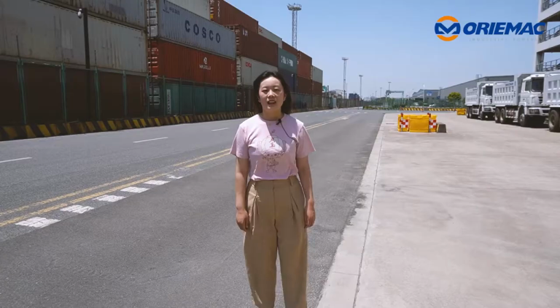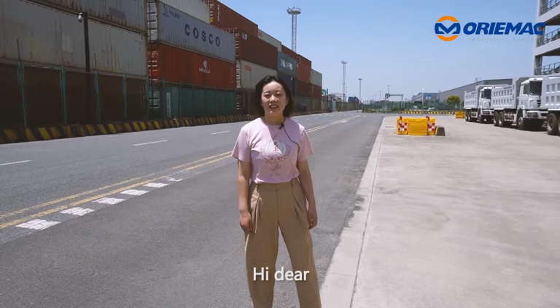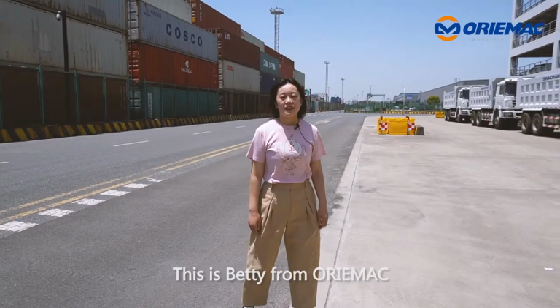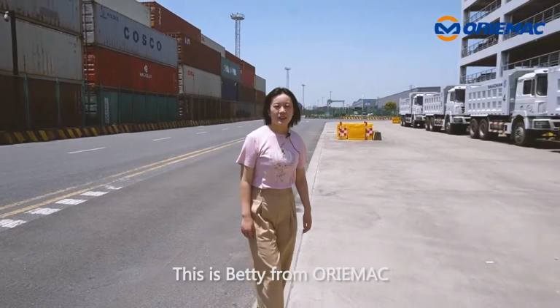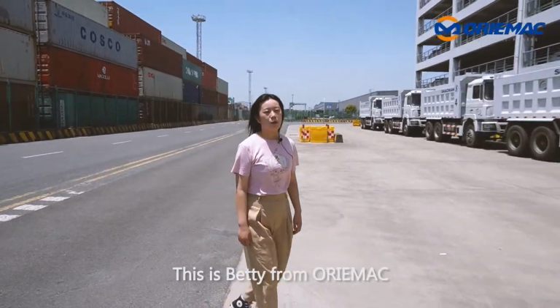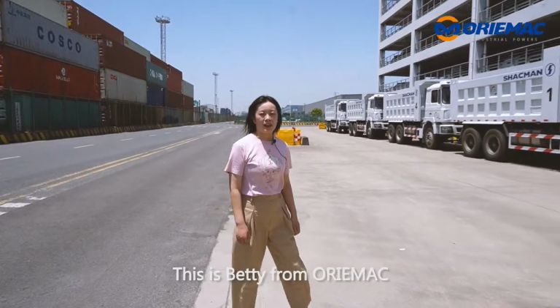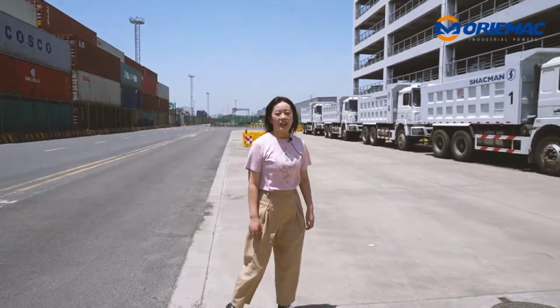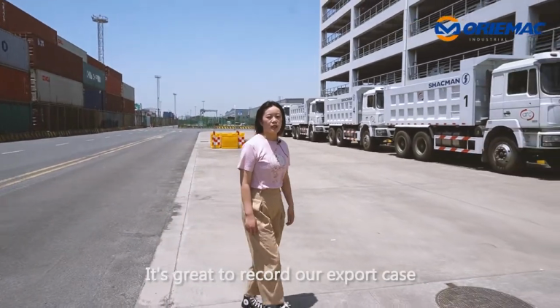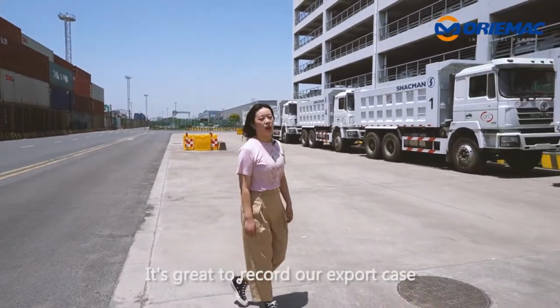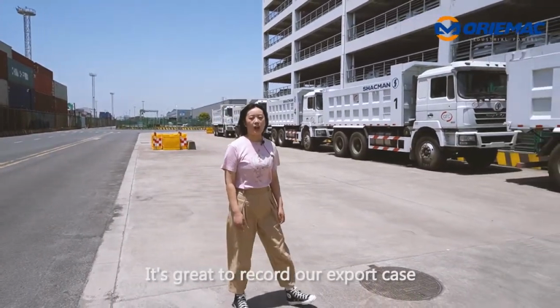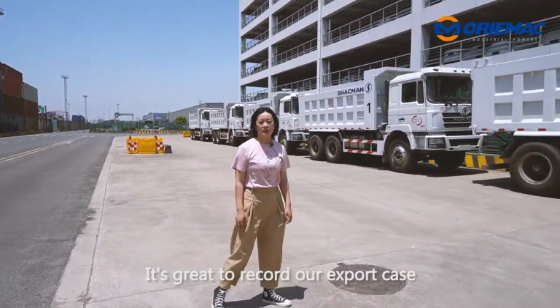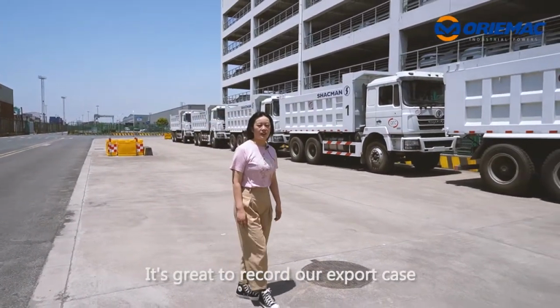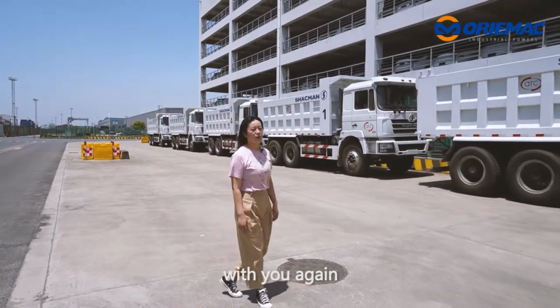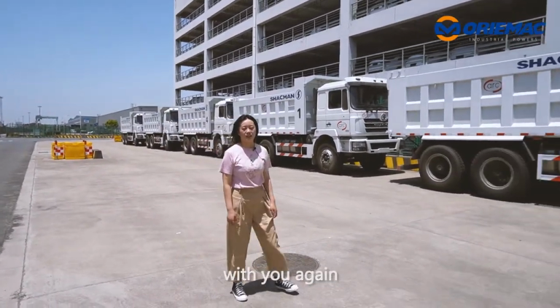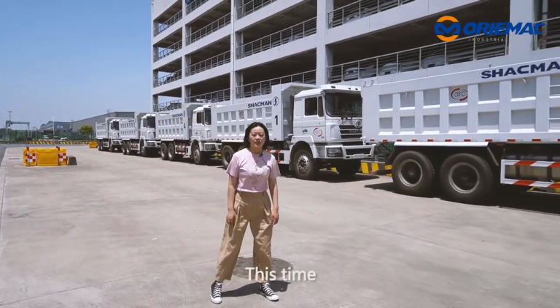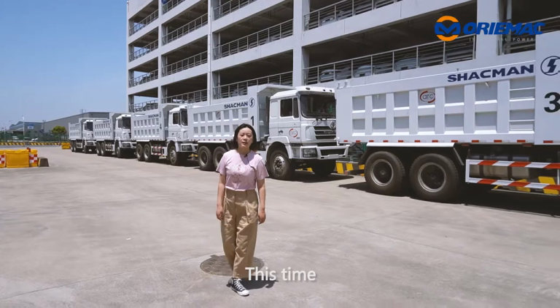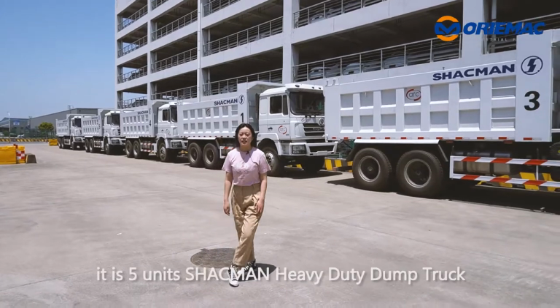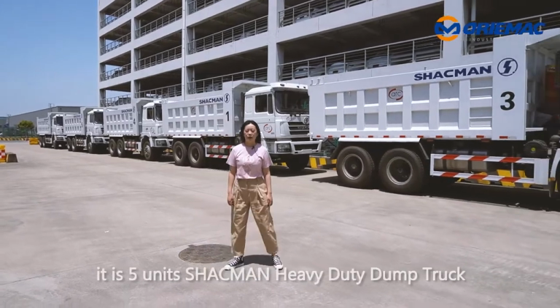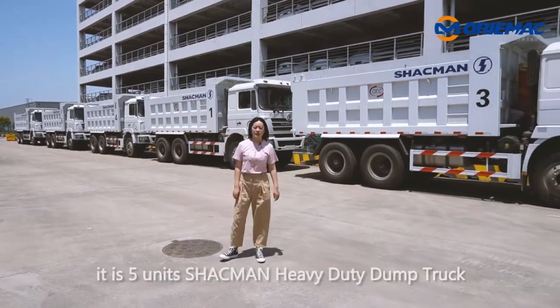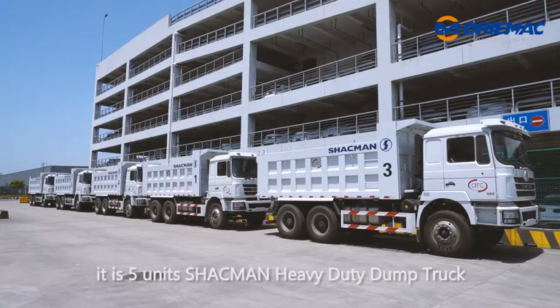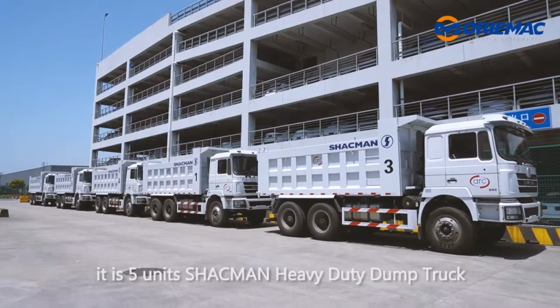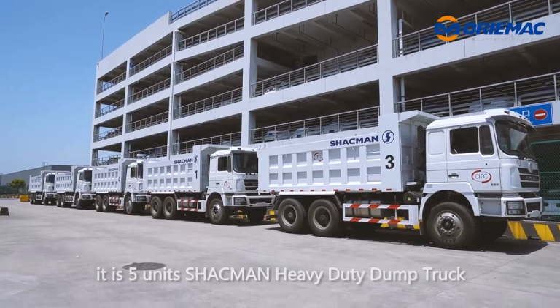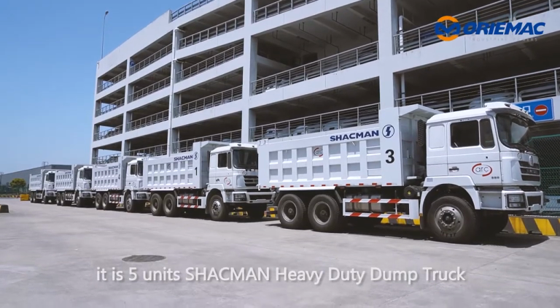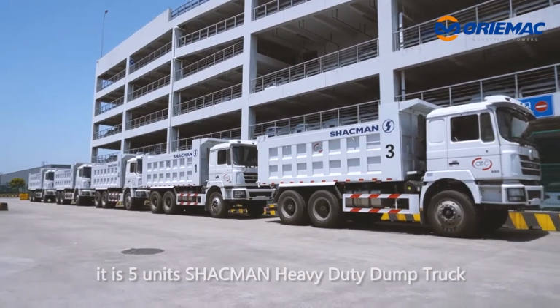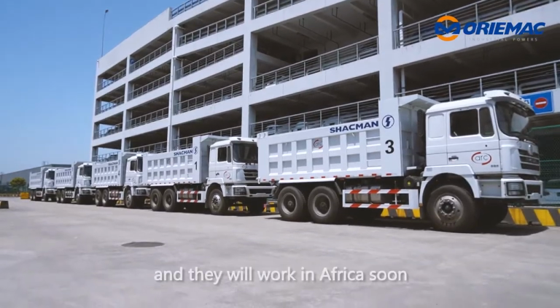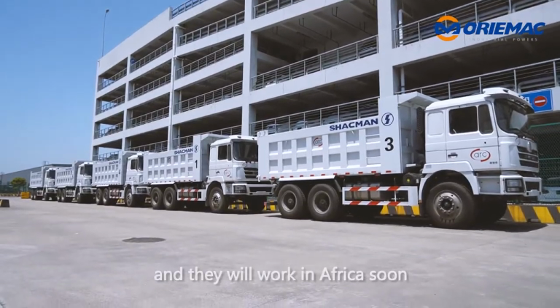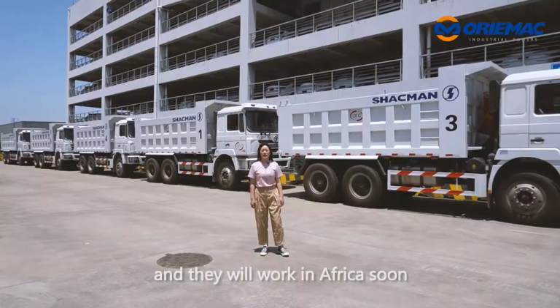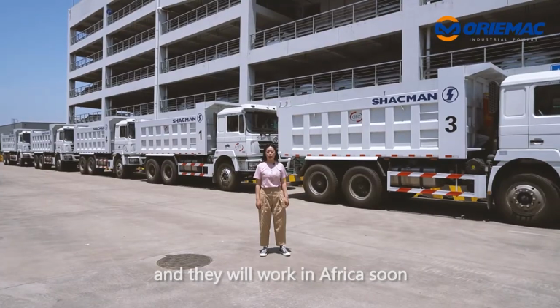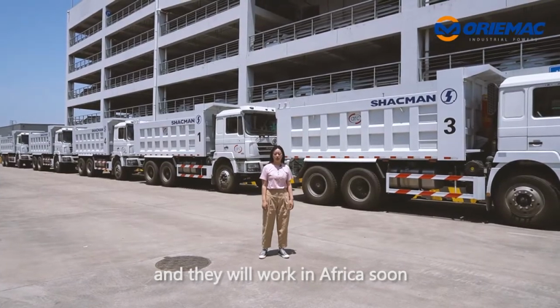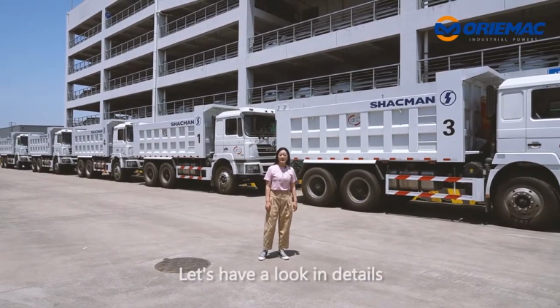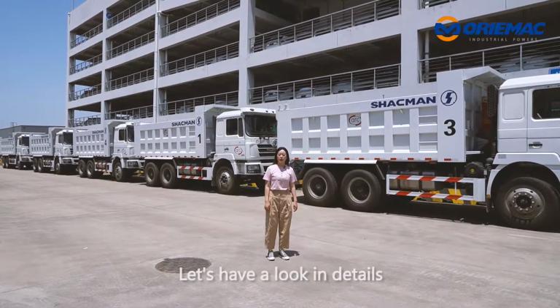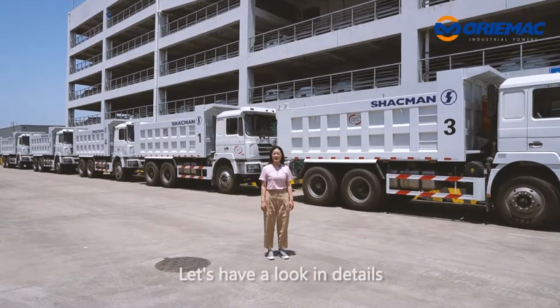Hi, dear. This is Betty from Ormec. It's great to record our export kits with you again. This time, it is a 5-unit Shankman heavy-duty dump truck, and they will work in Africa soon. Let's have a look in details.